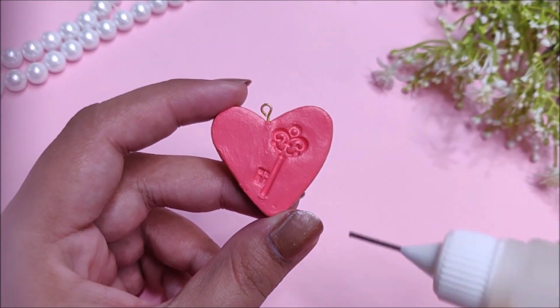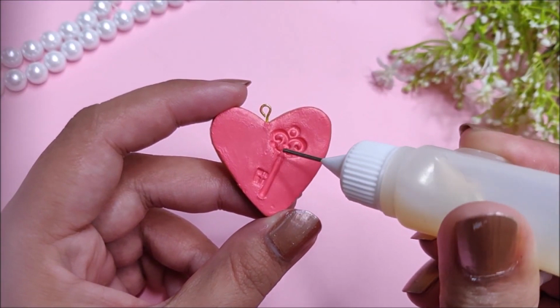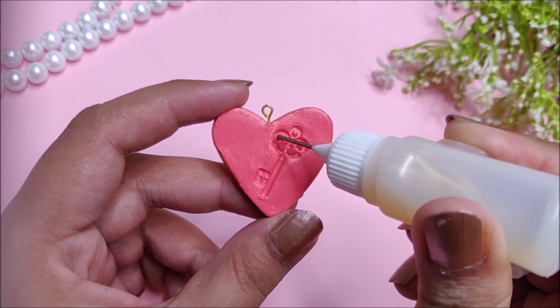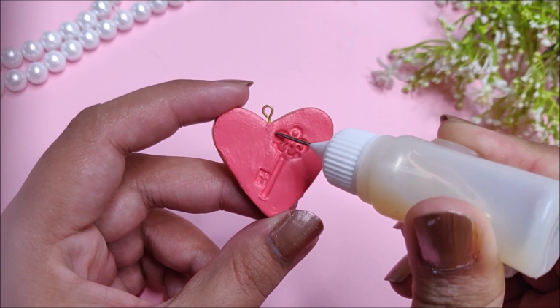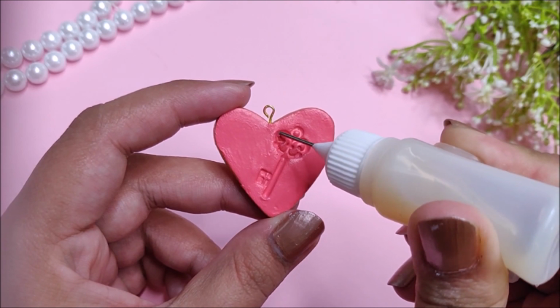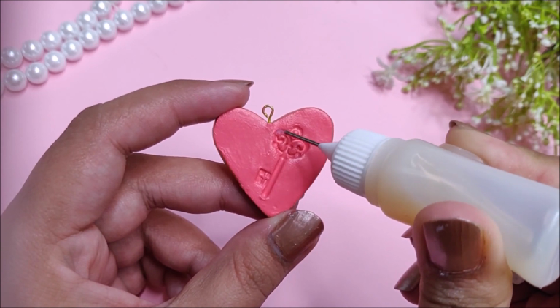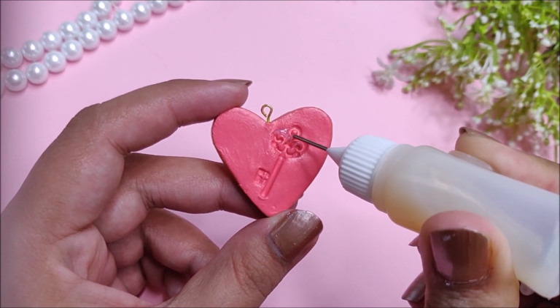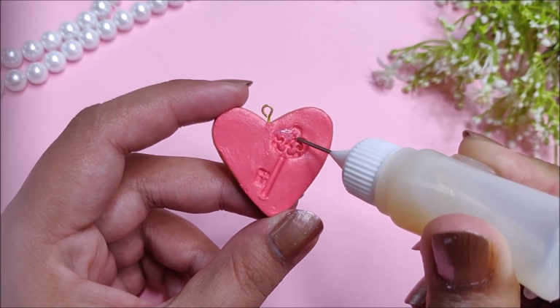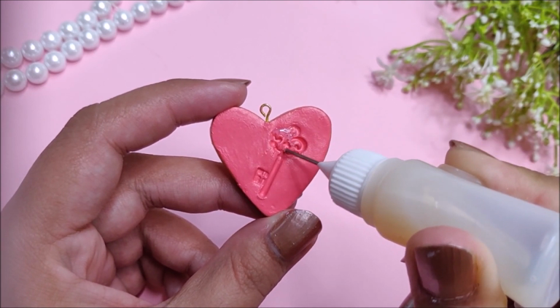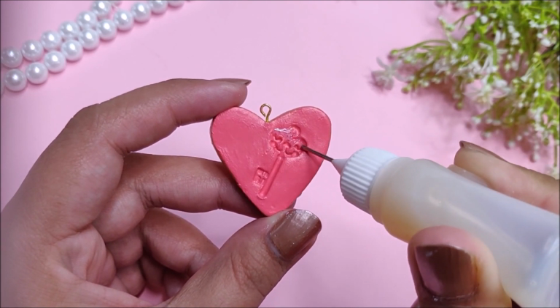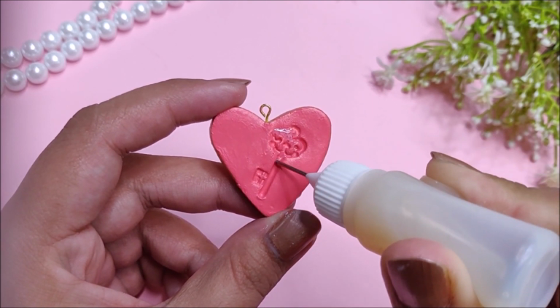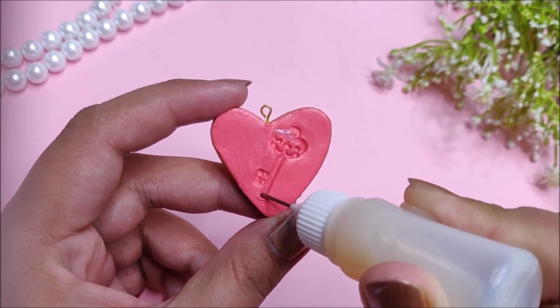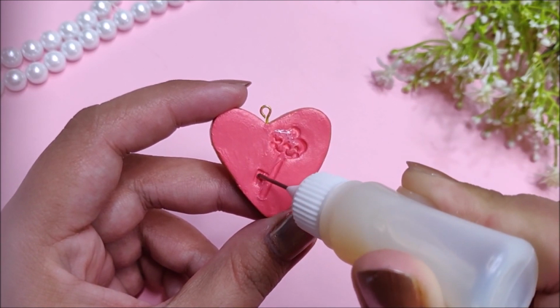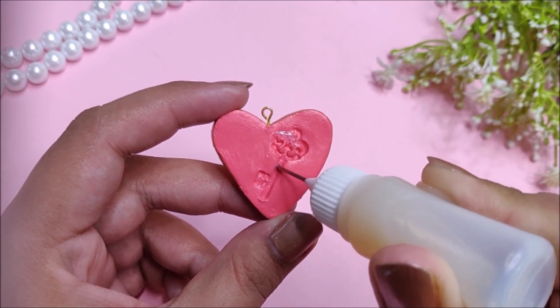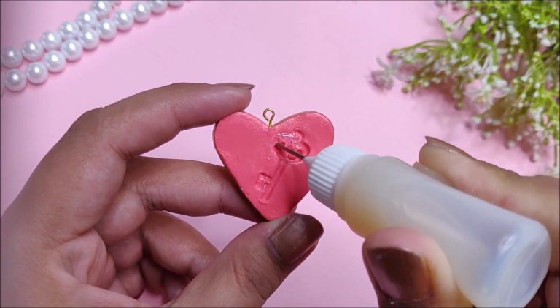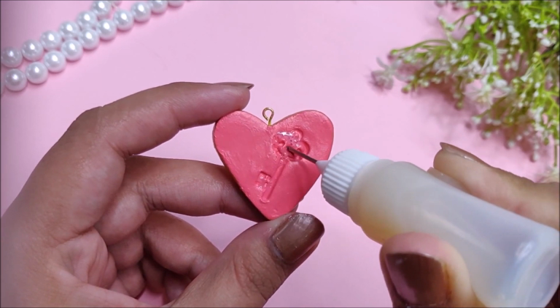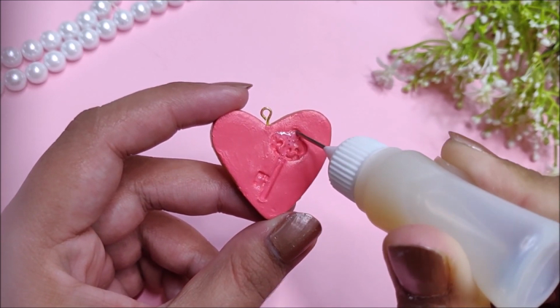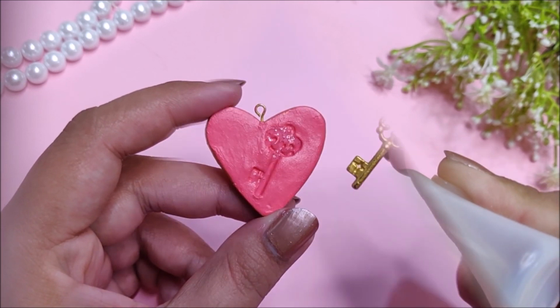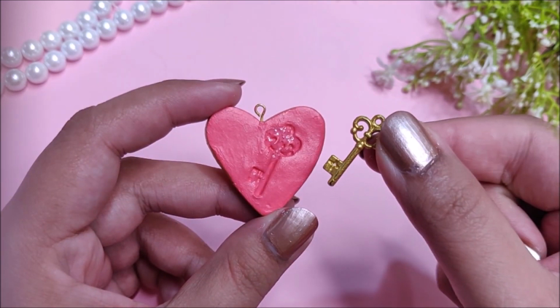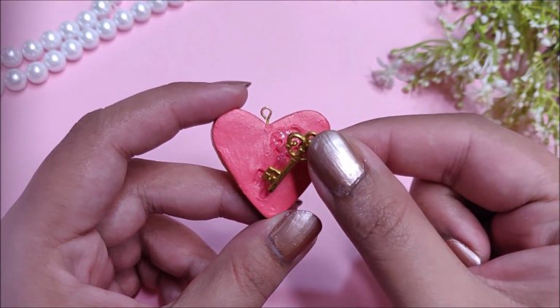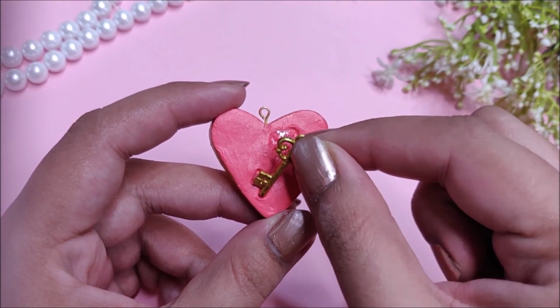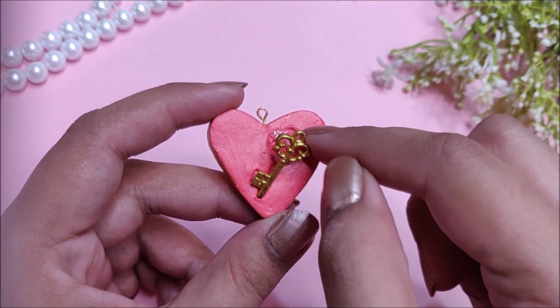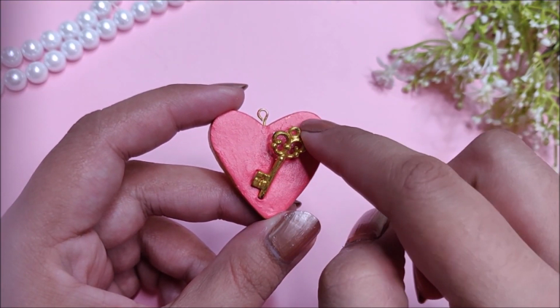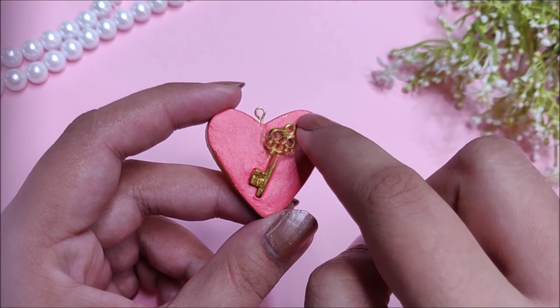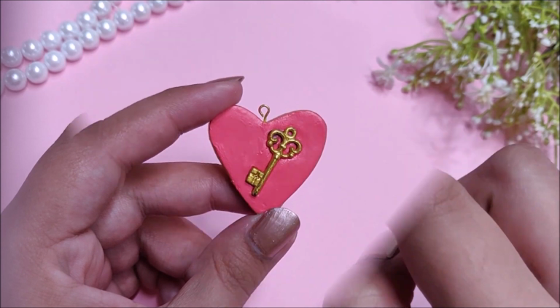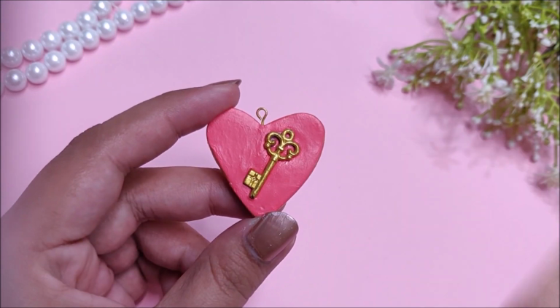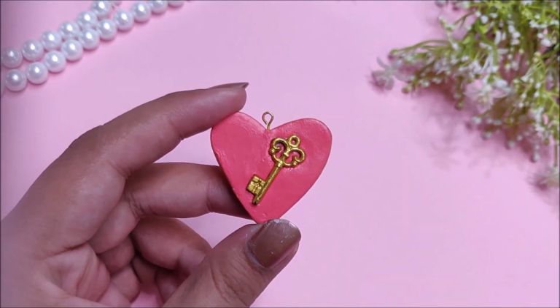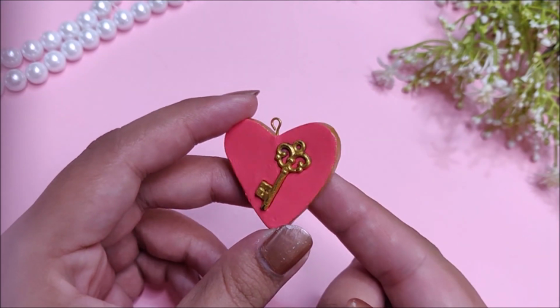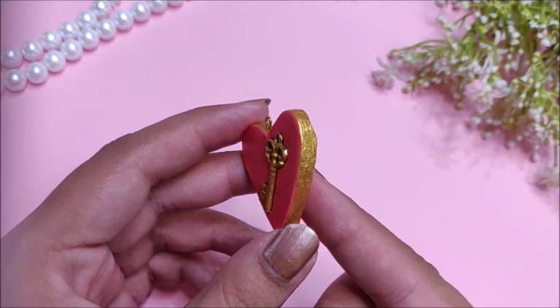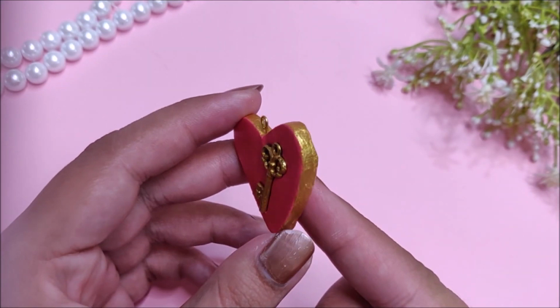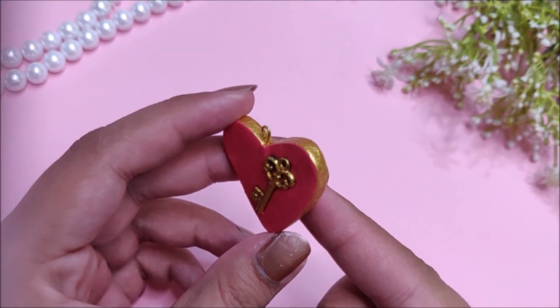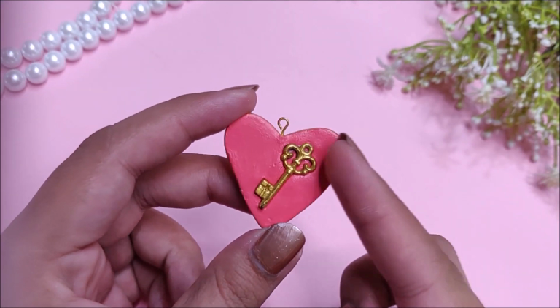Then stick that charm onto the pendant using some clear glue, and your heart shaped pendant is ready.